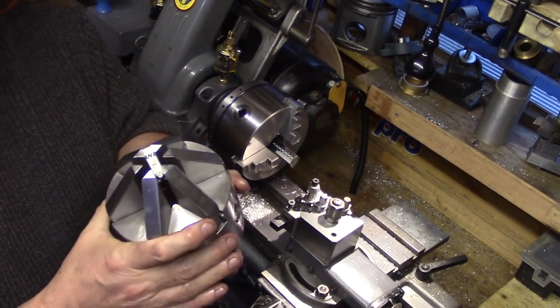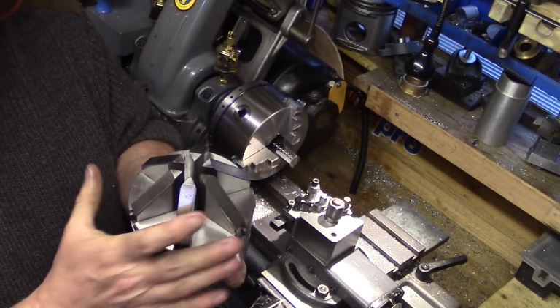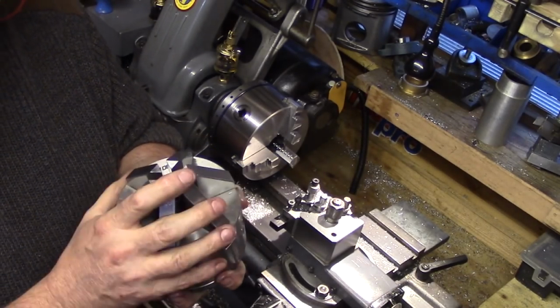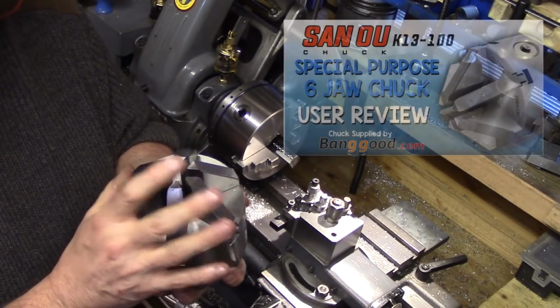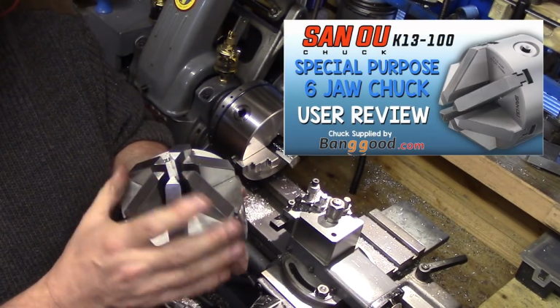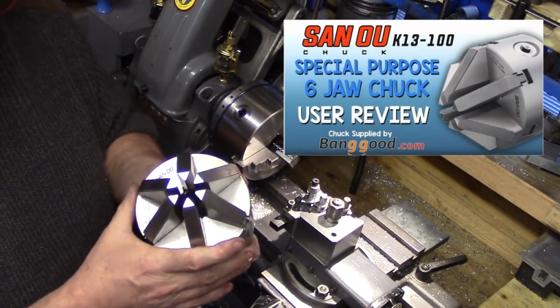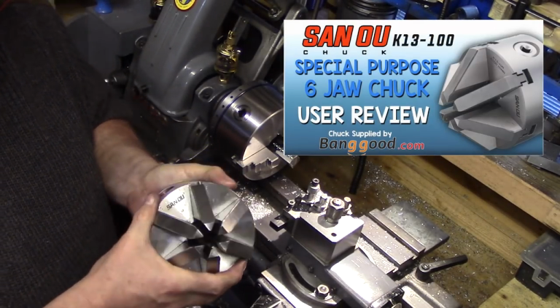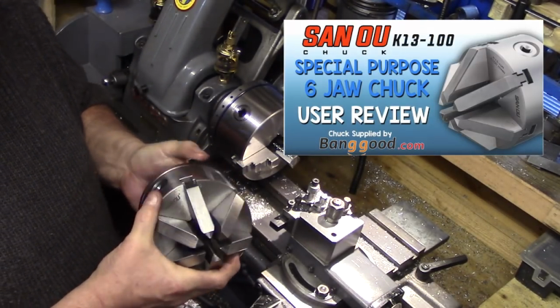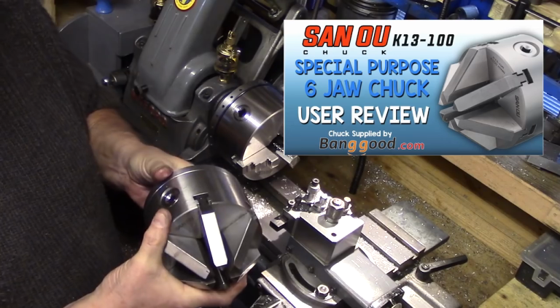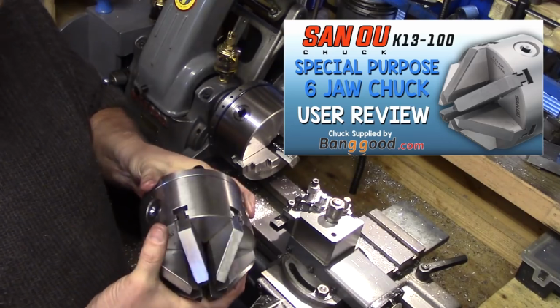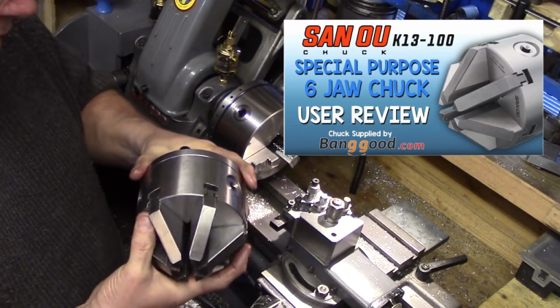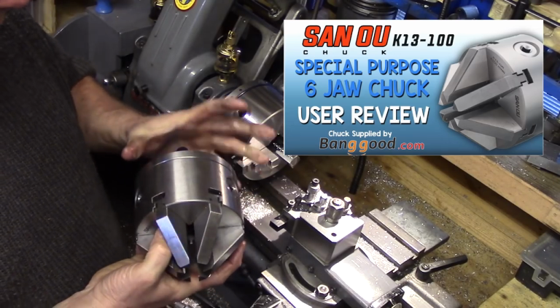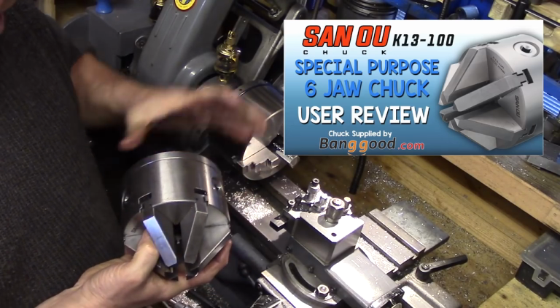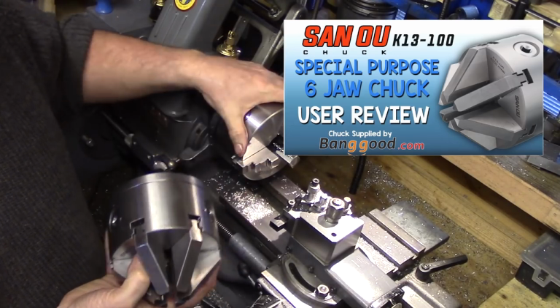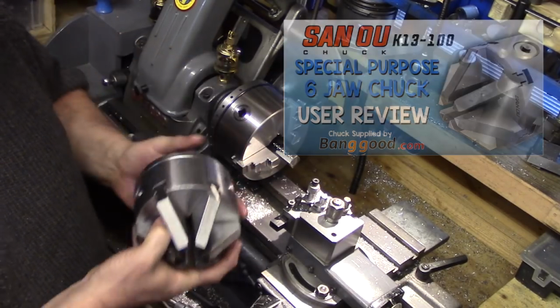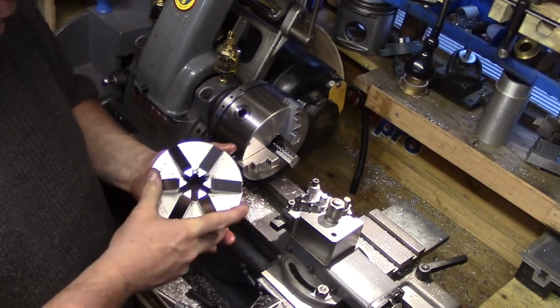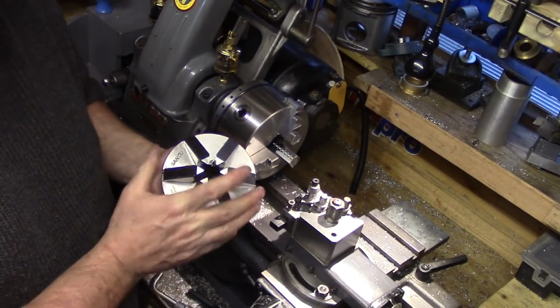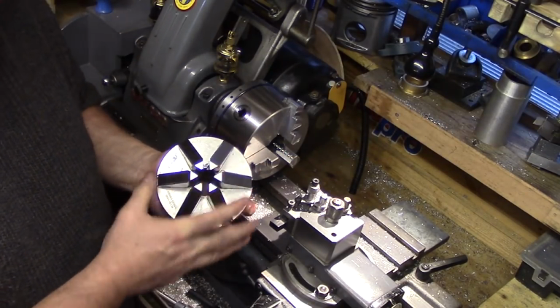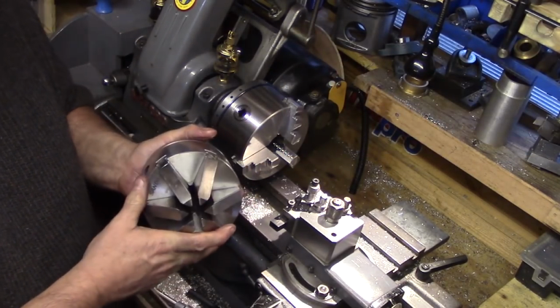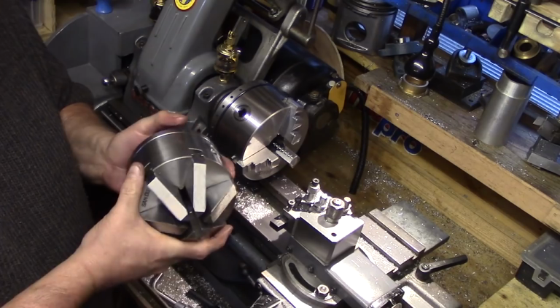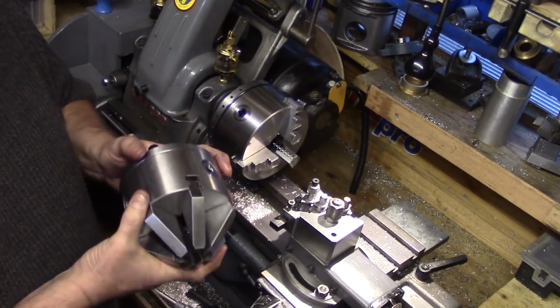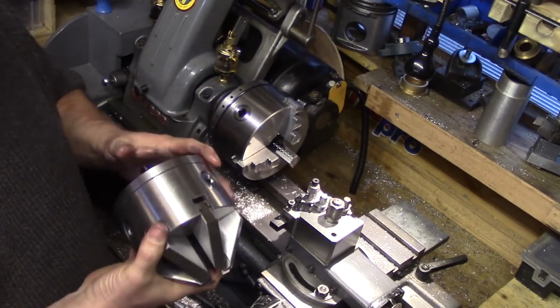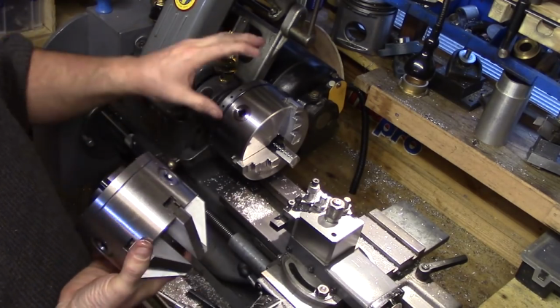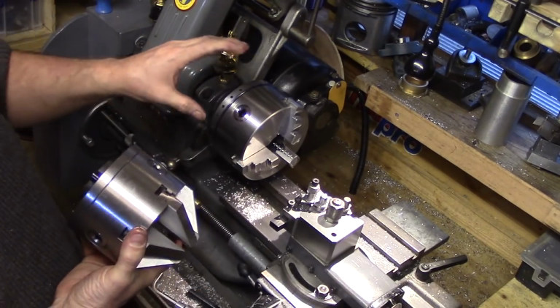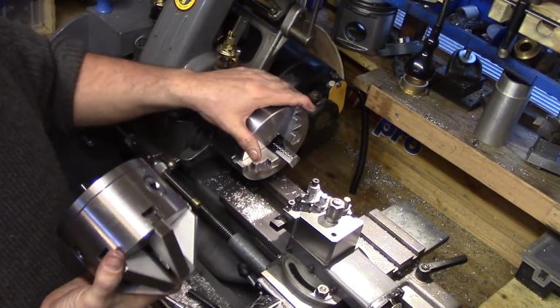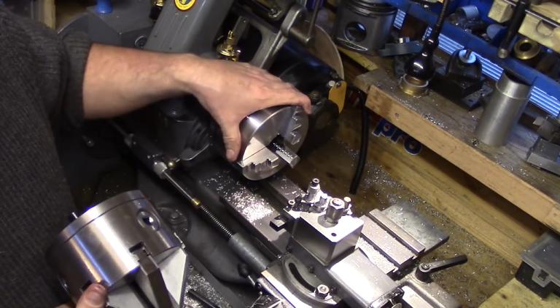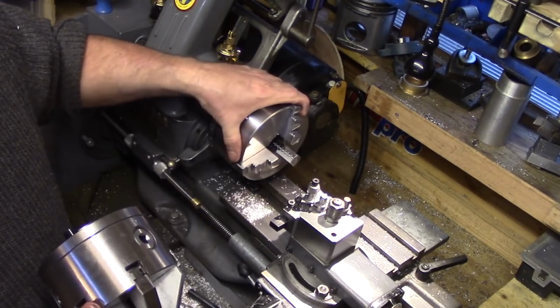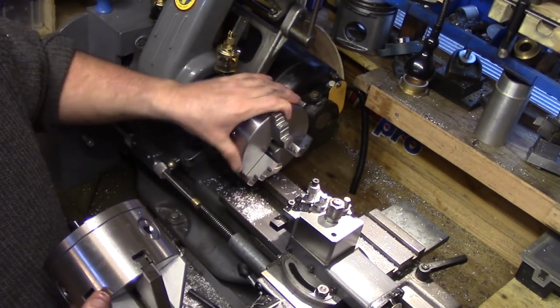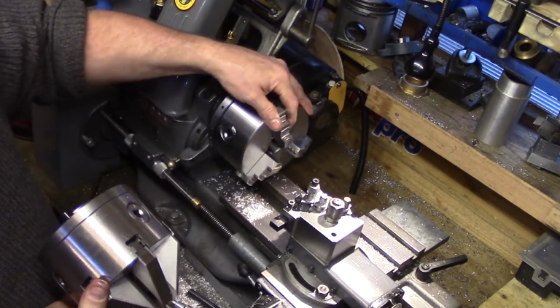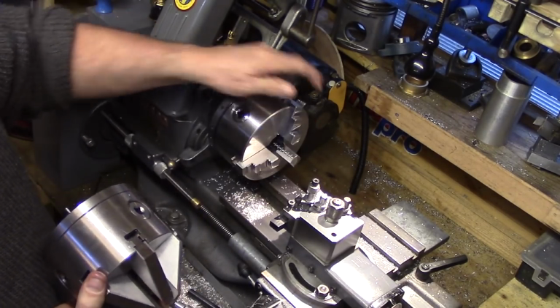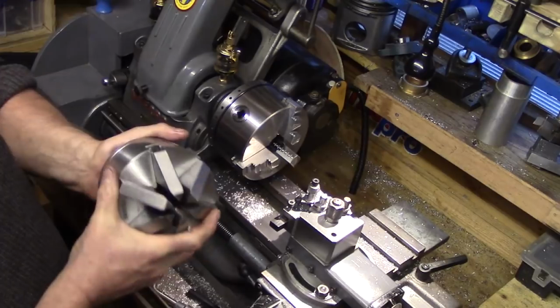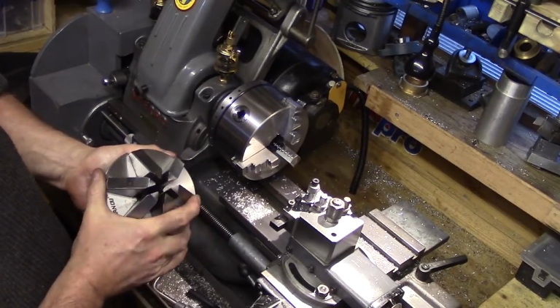You can see a review of that chuck in my video — the link is in the description below. That chuck runs out less than two thousandths of an inch, so I have a lot of confidence in my newest Sanyao chuck to give me great results.